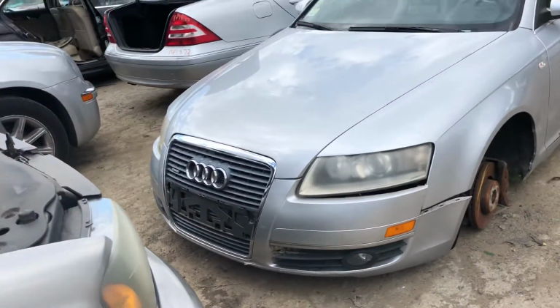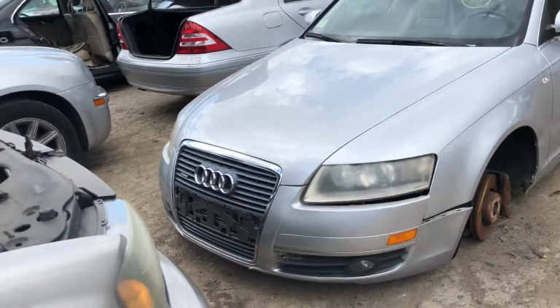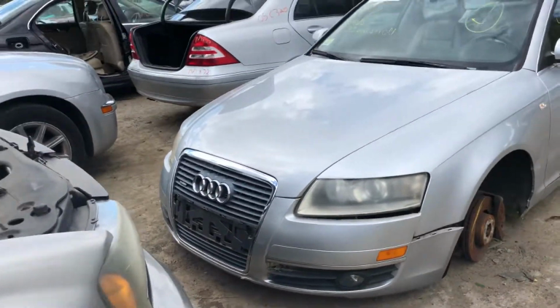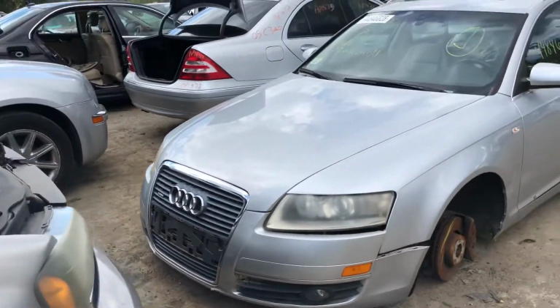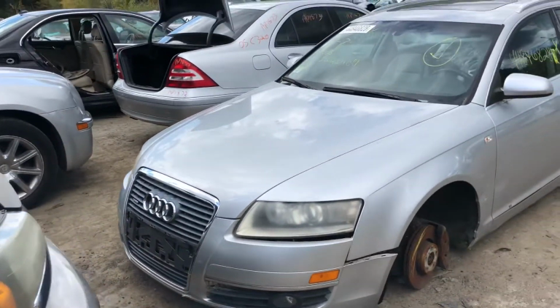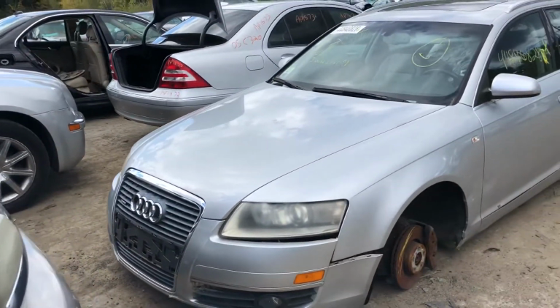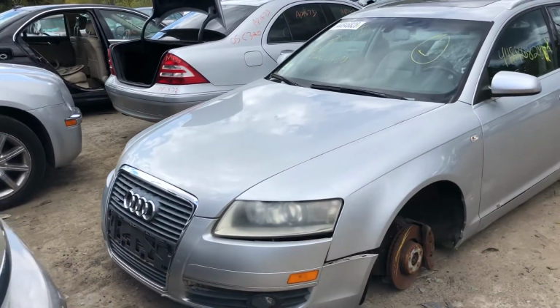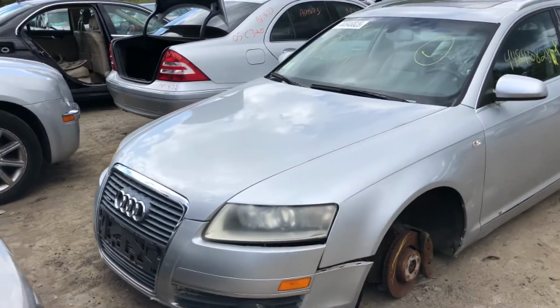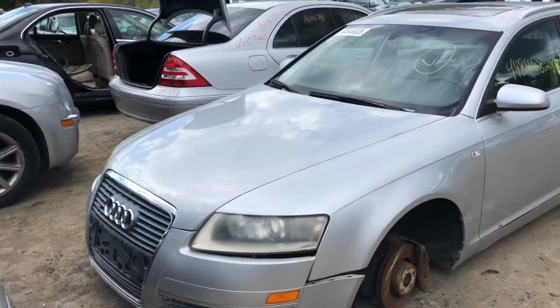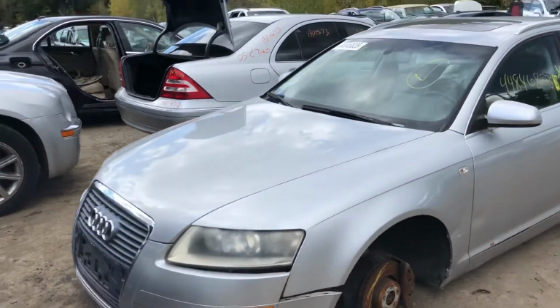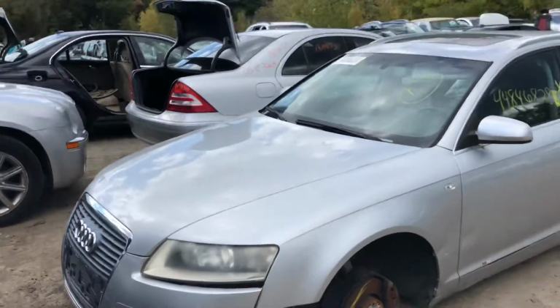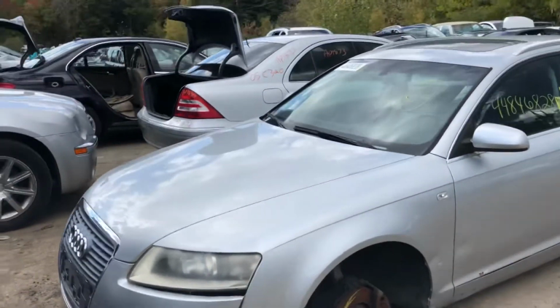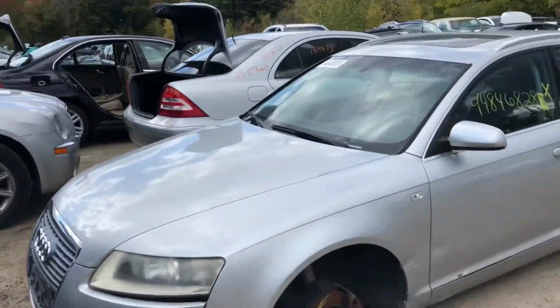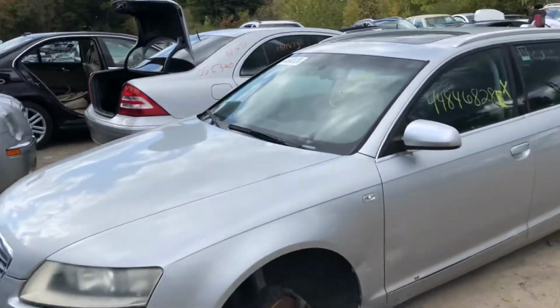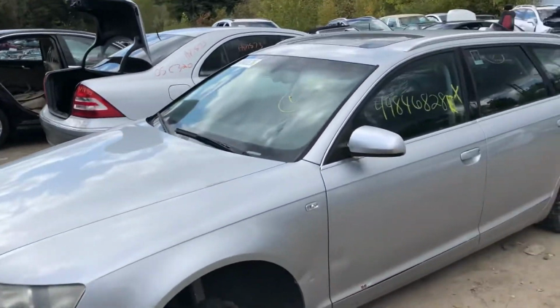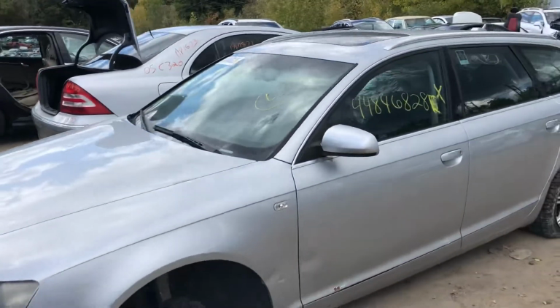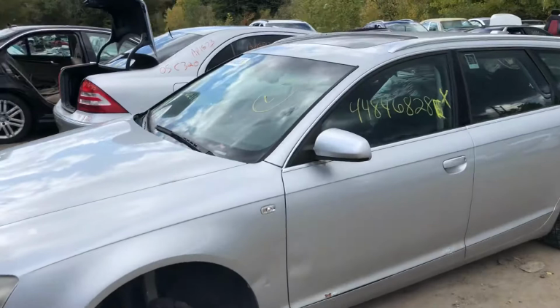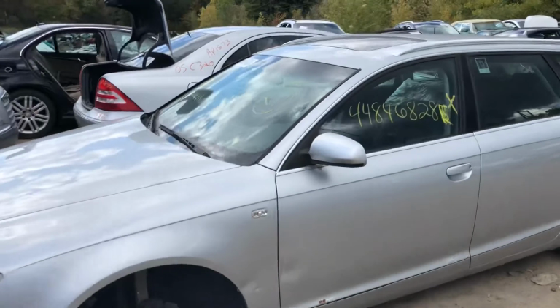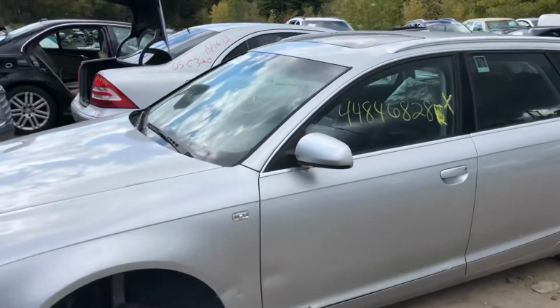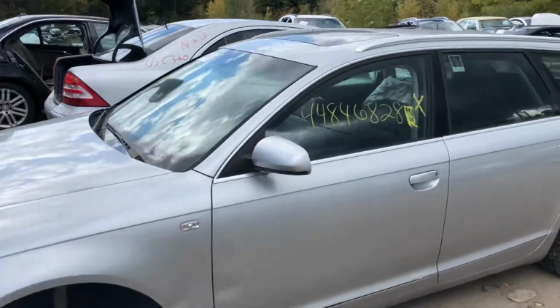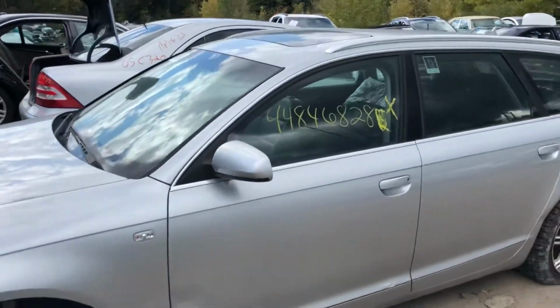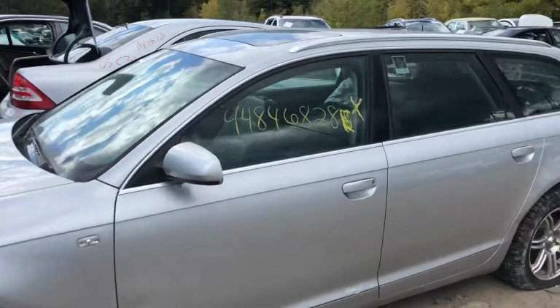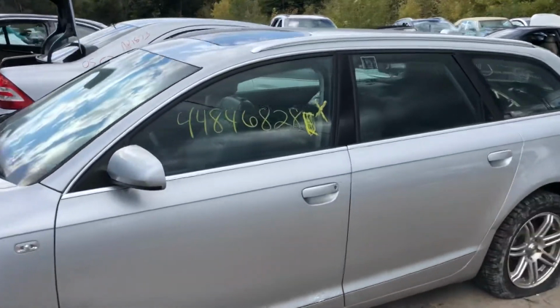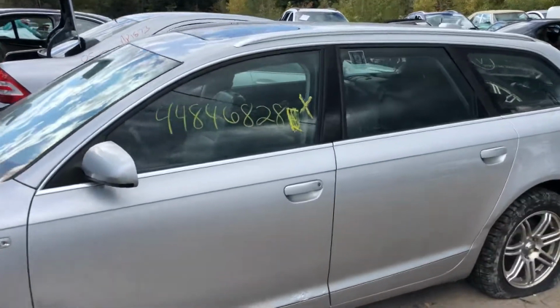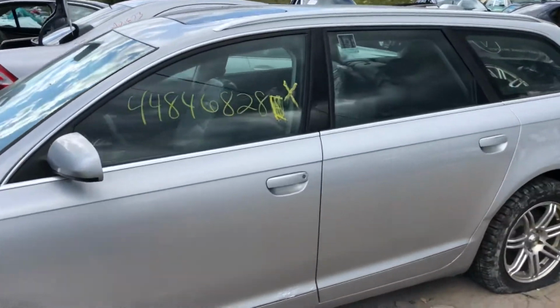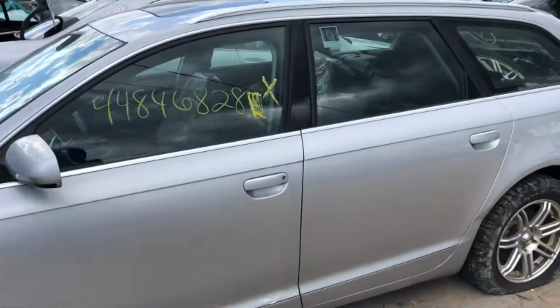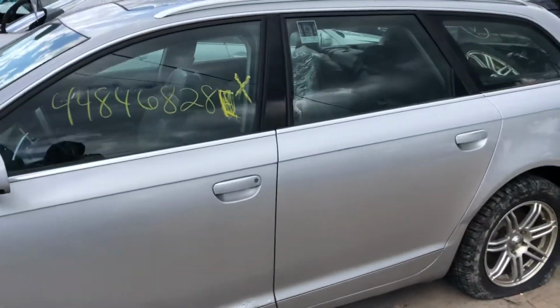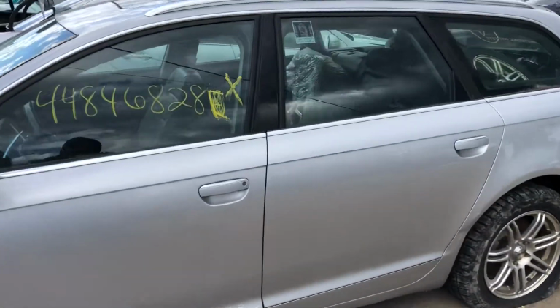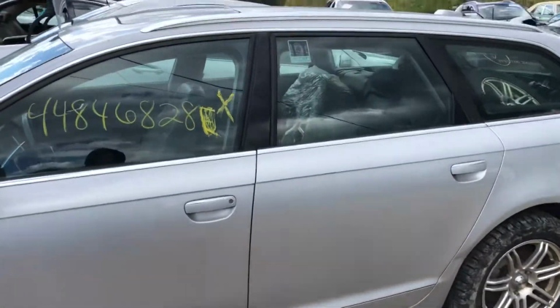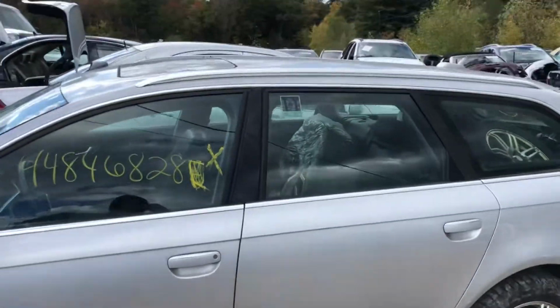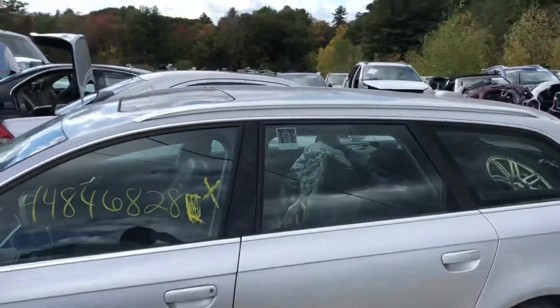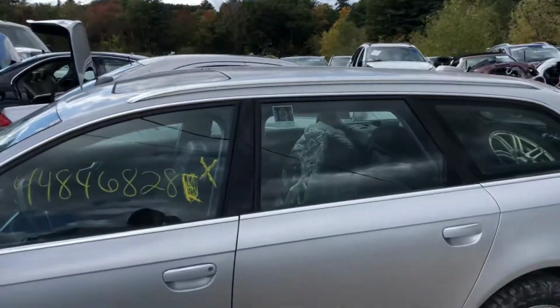It's got a good grille, good headlight on this side. Fender is rough, front door is junk, rear door looks okay.